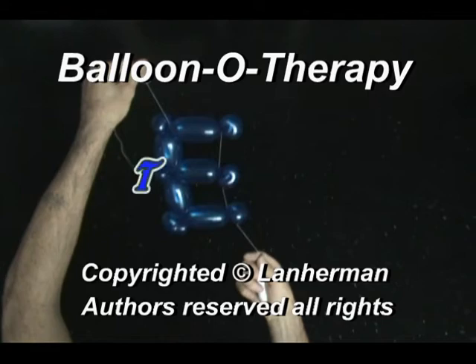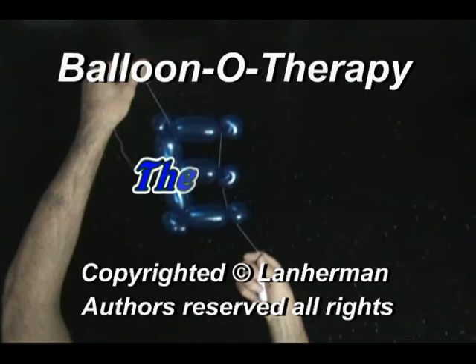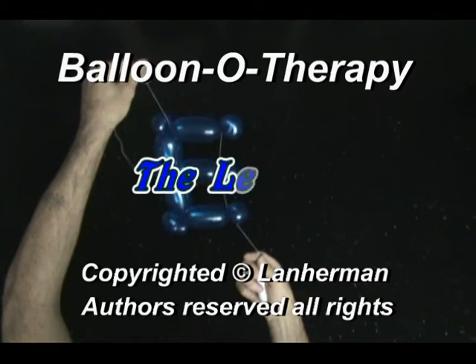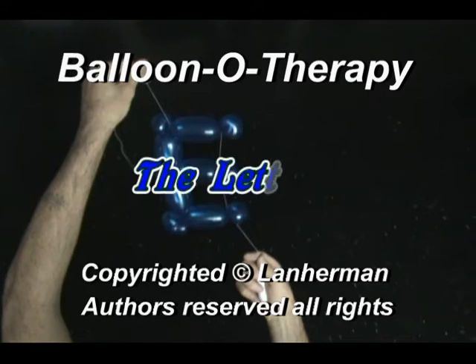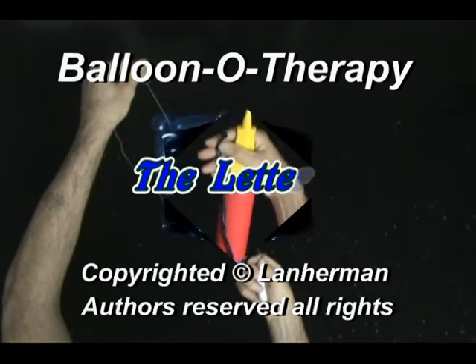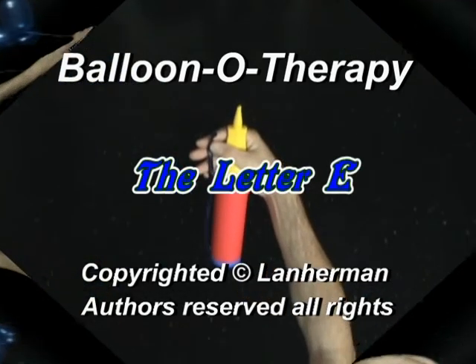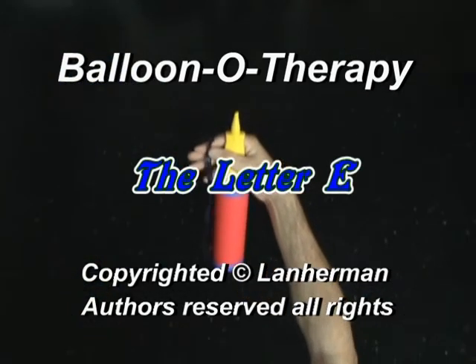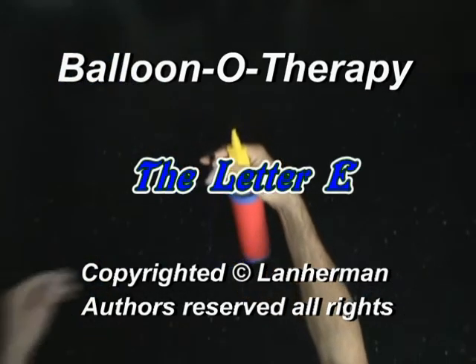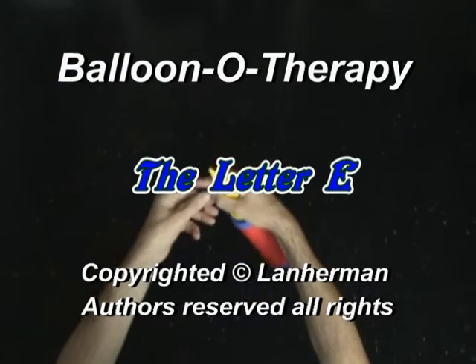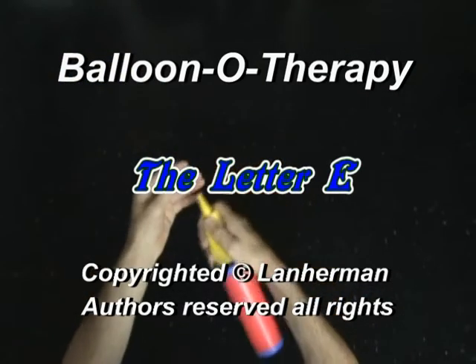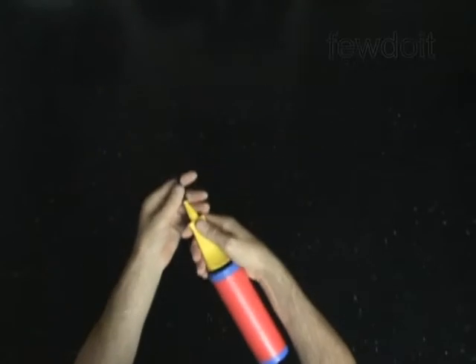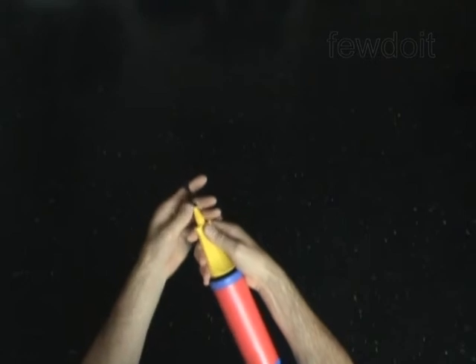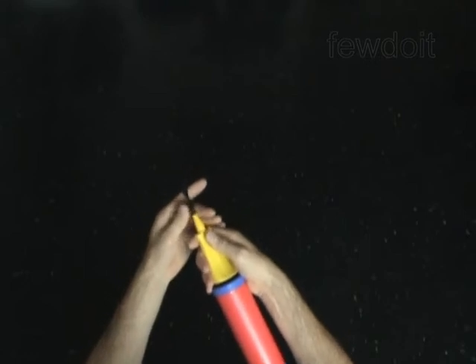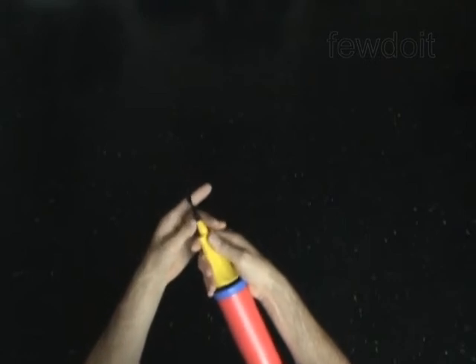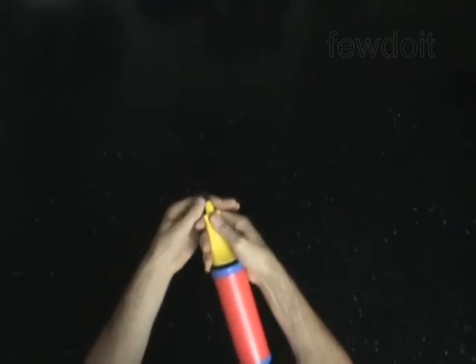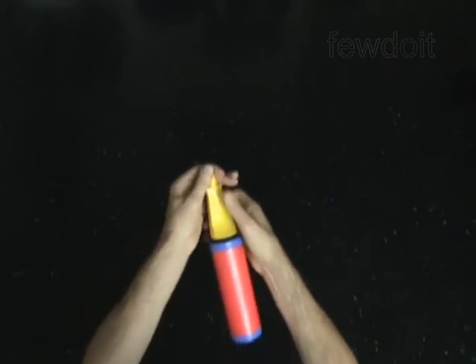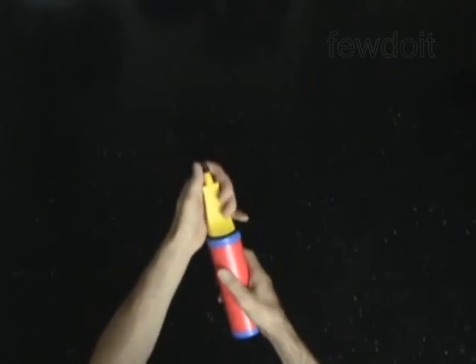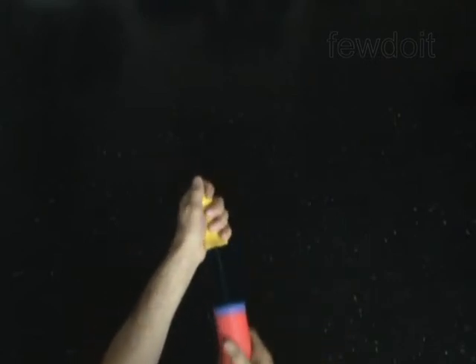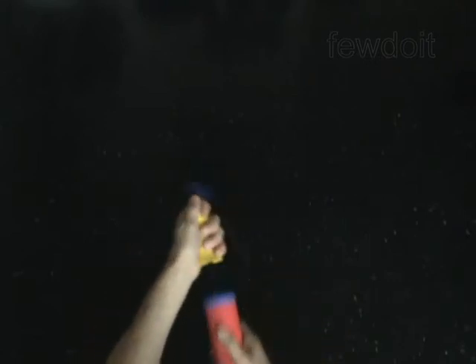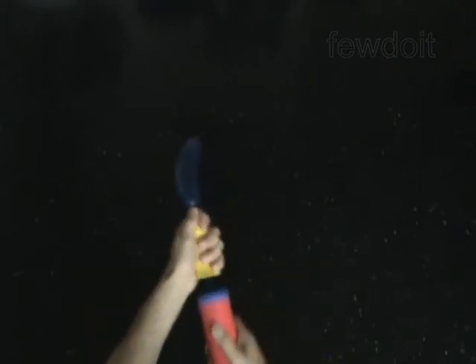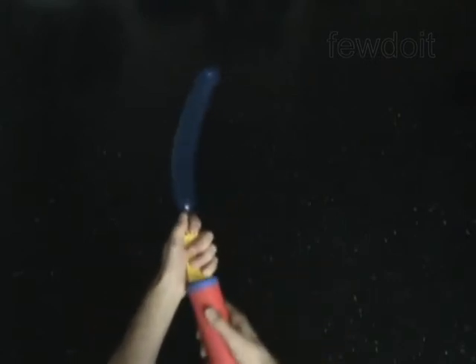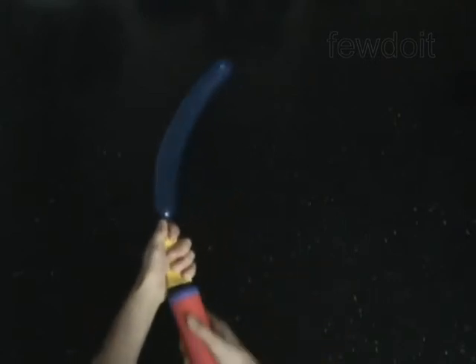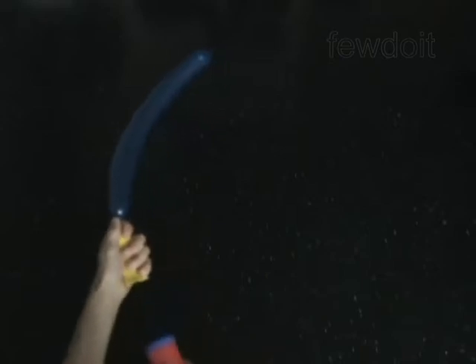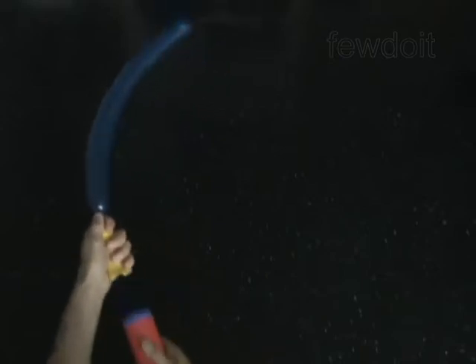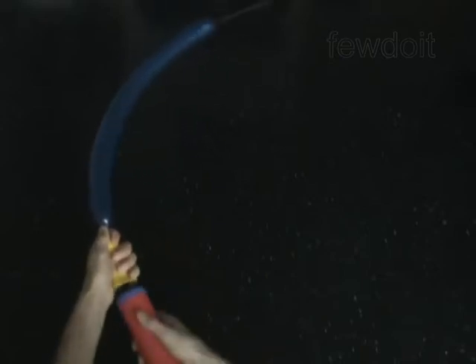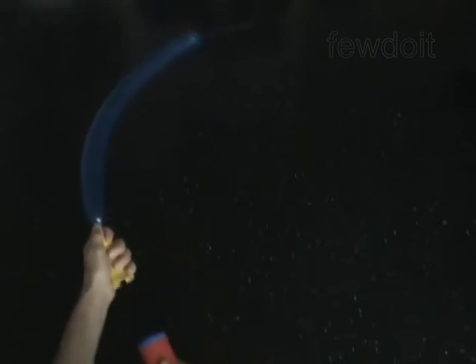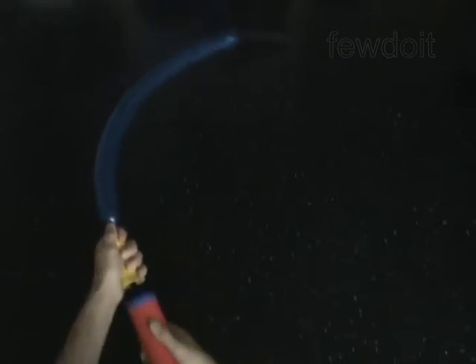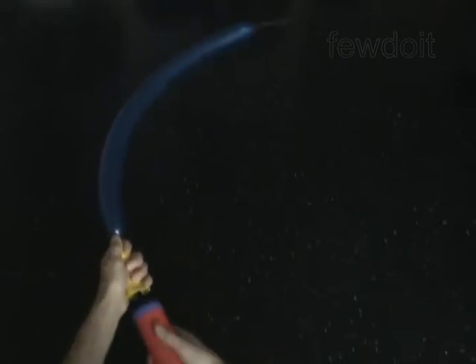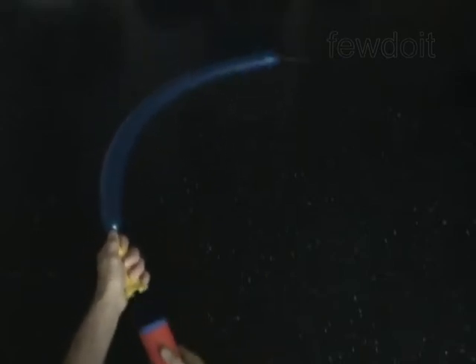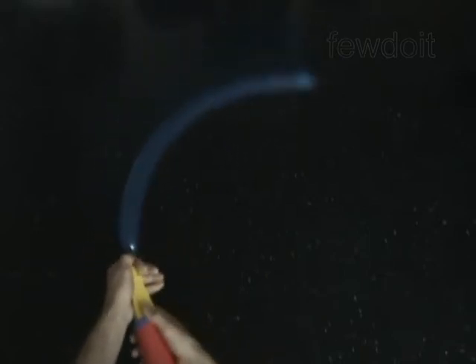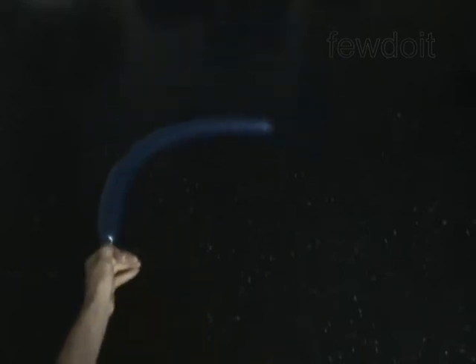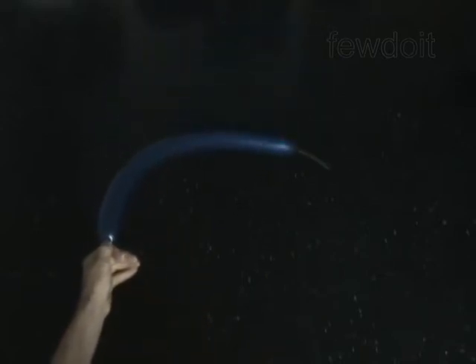Hello. We are going to make a letter E. Inflate a balloon leaving a 5-inch flat tail.